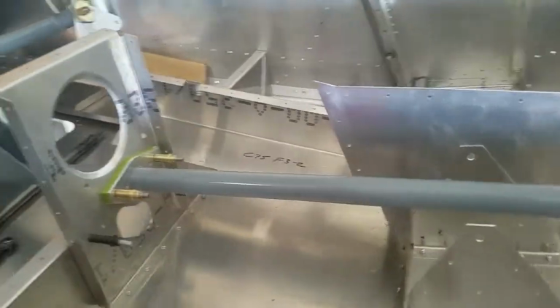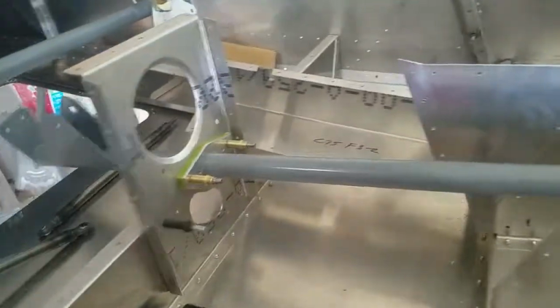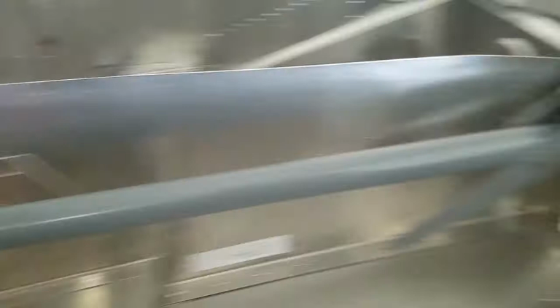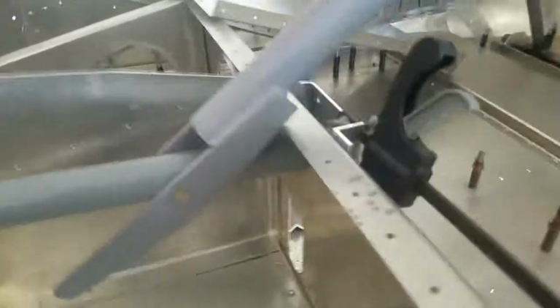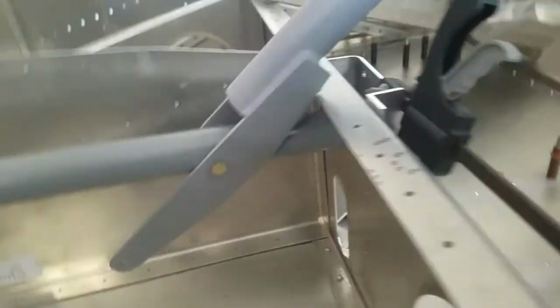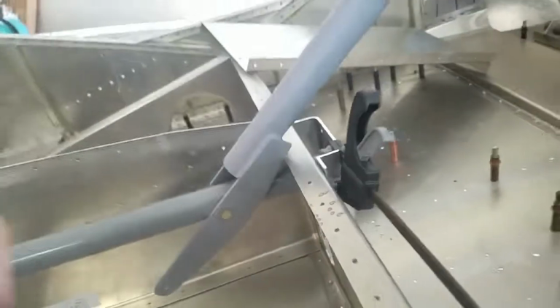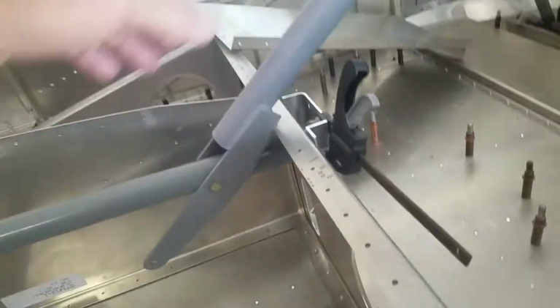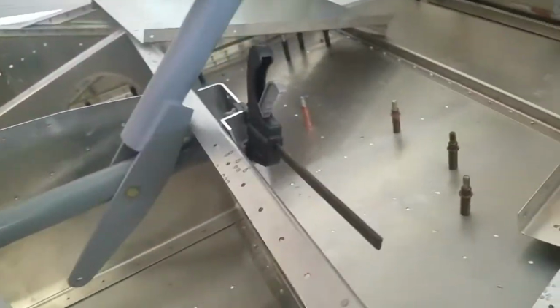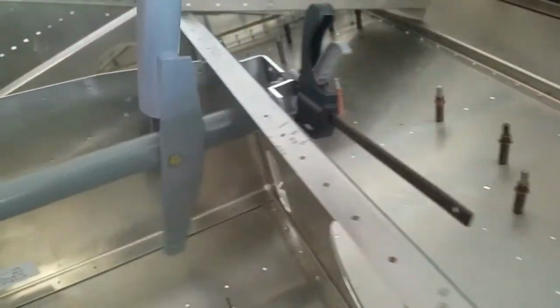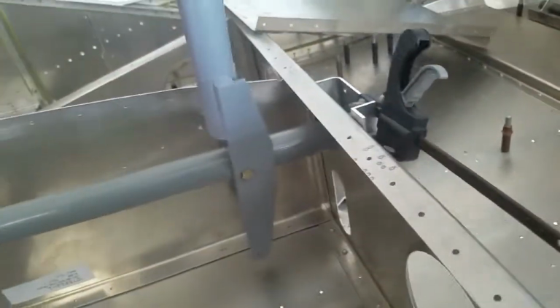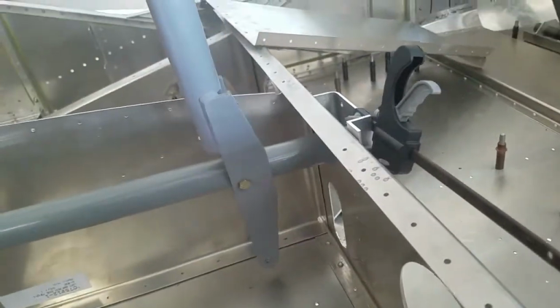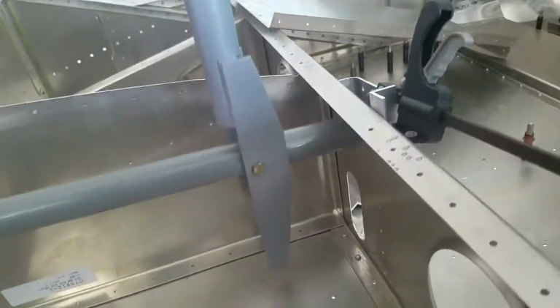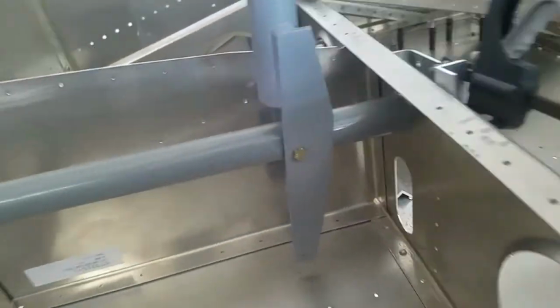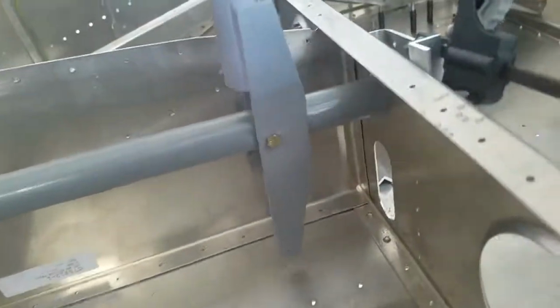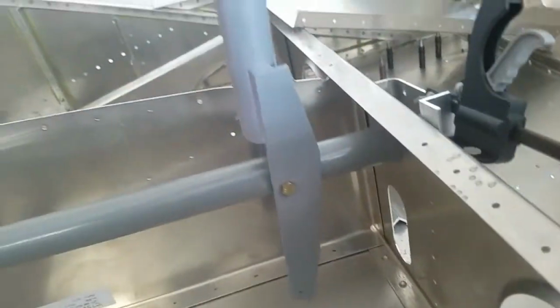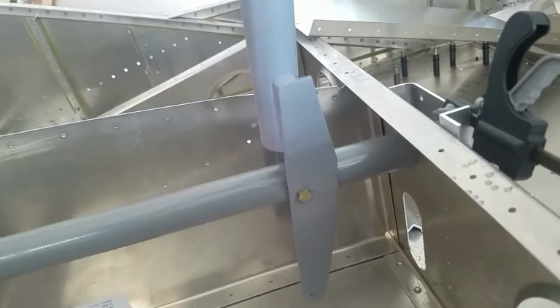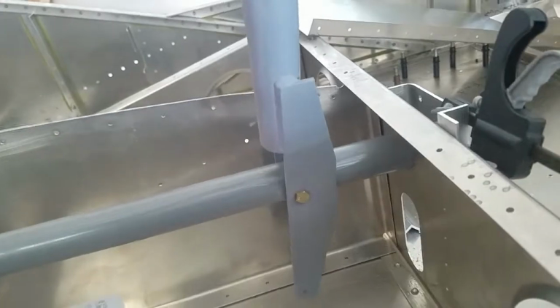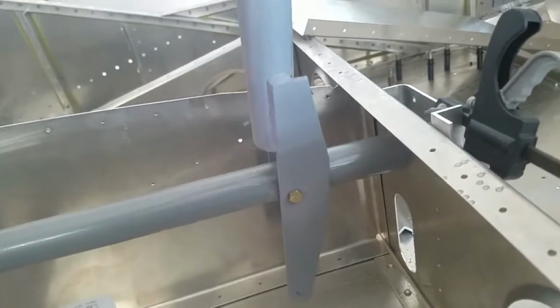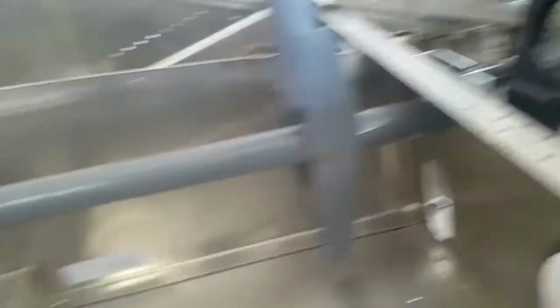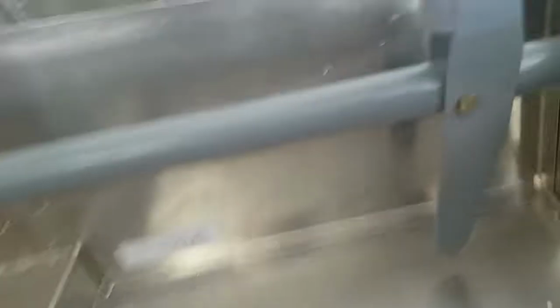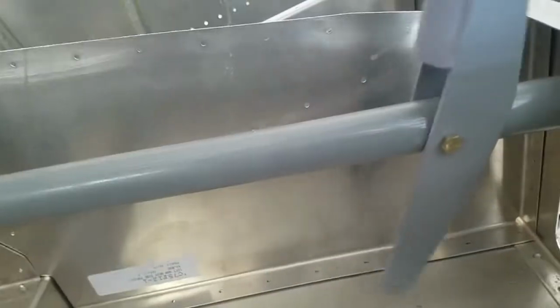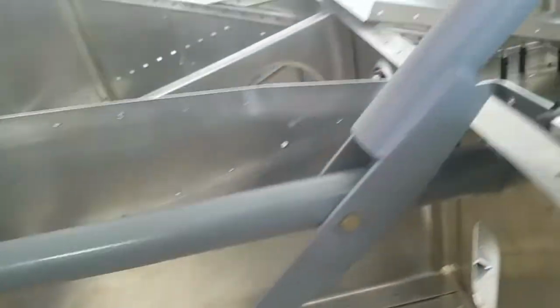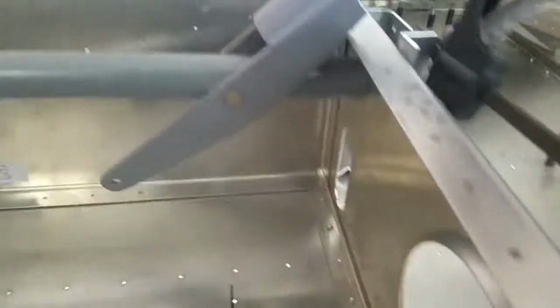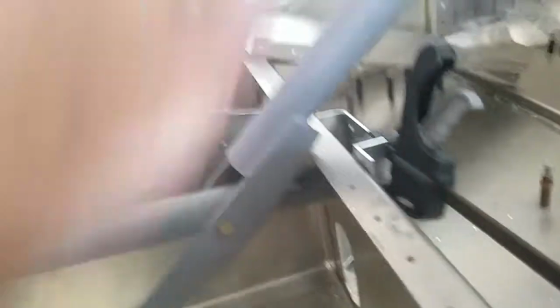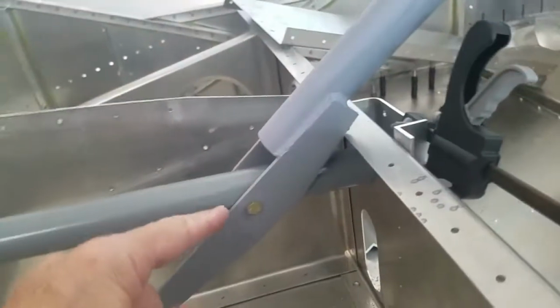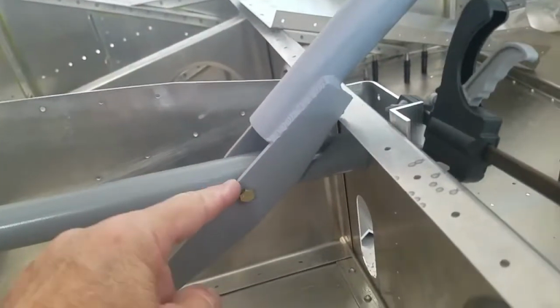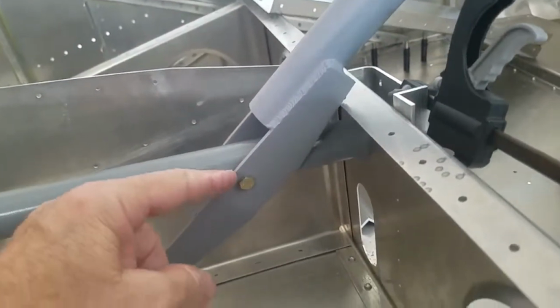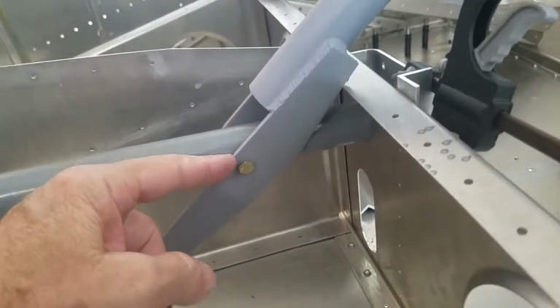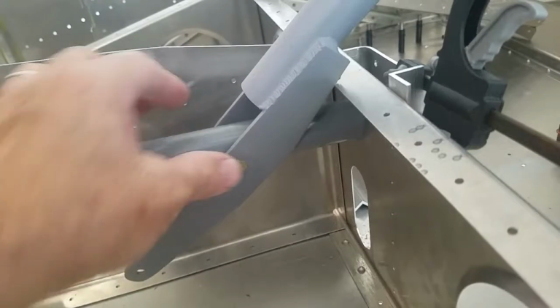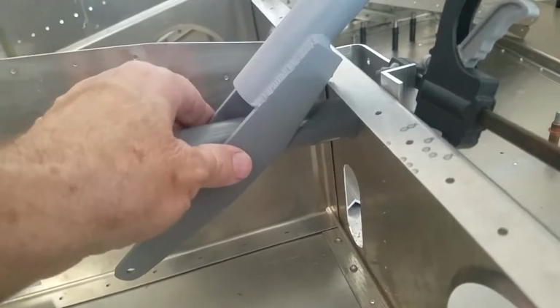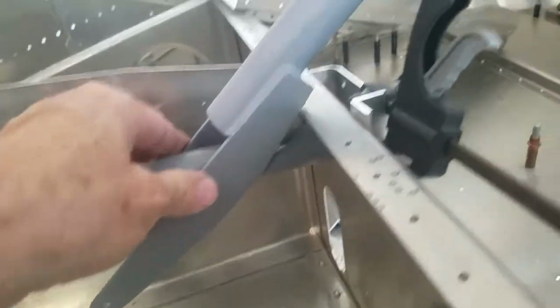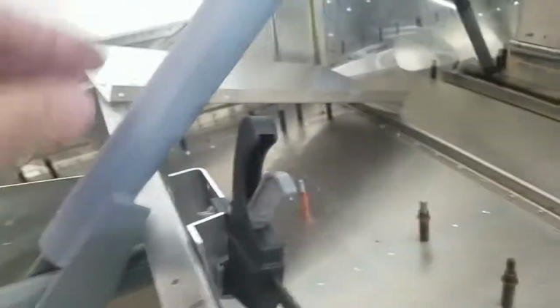I have the stick in just for now. There's a bushing that goes in there — you can see it's kind of sloppy — but a bushing will go in here and that'll tighten that up.